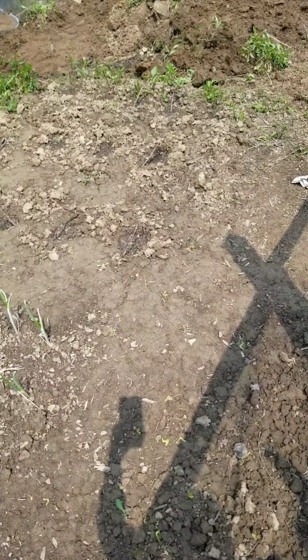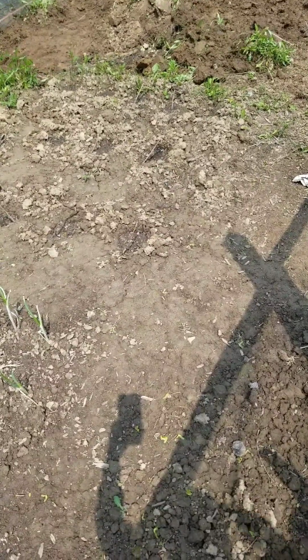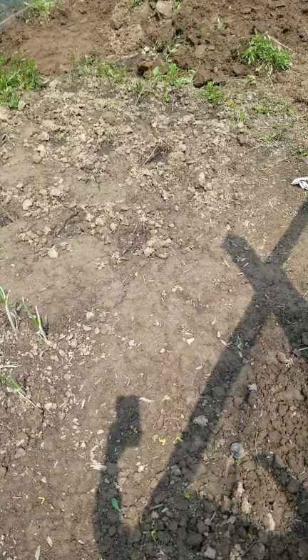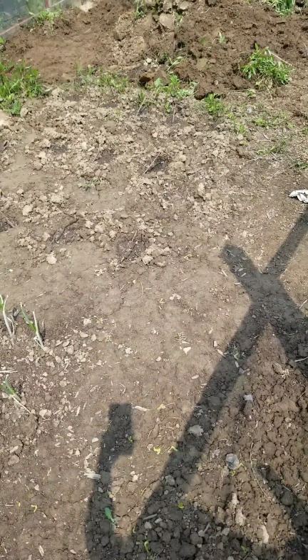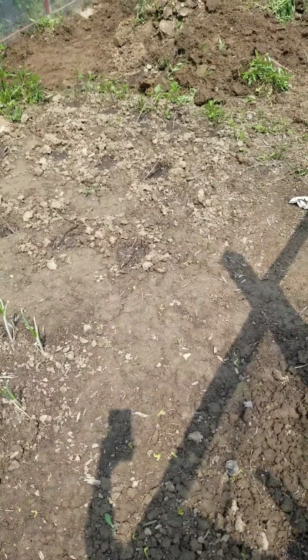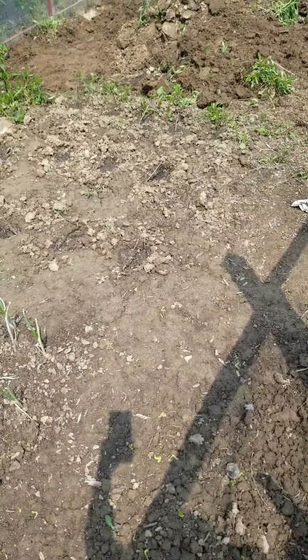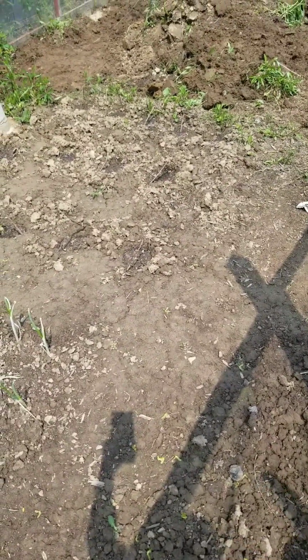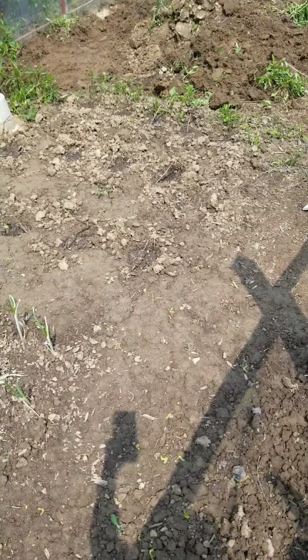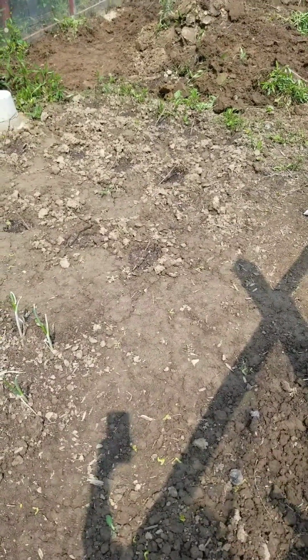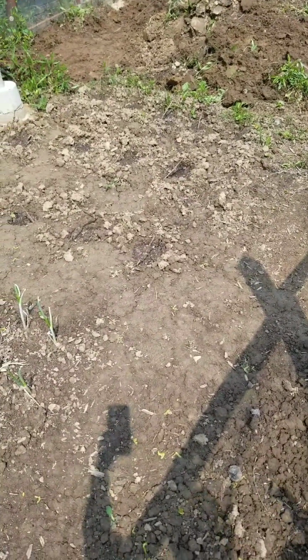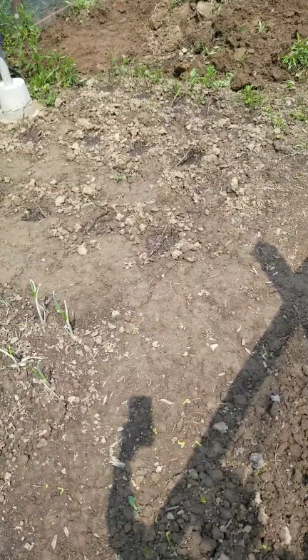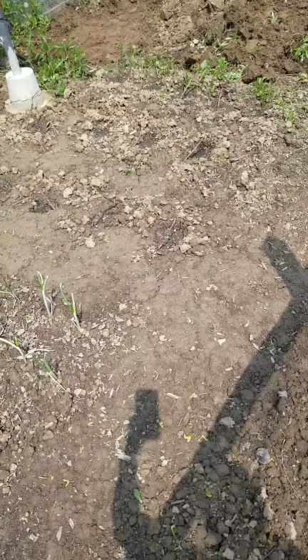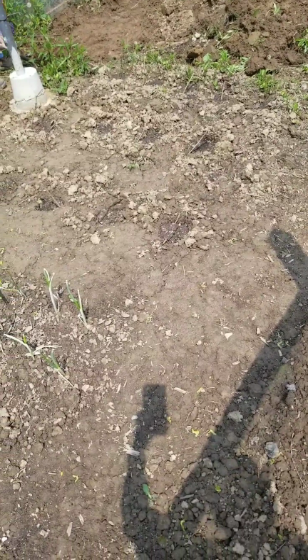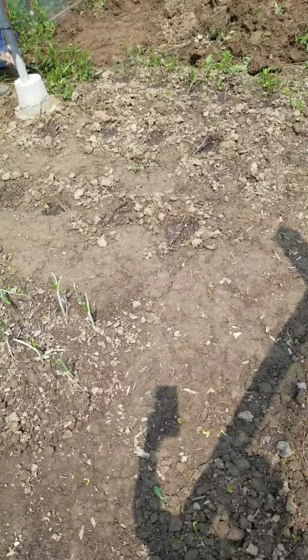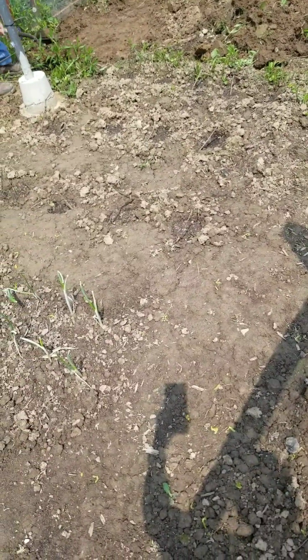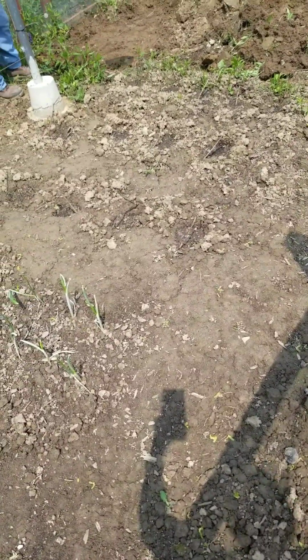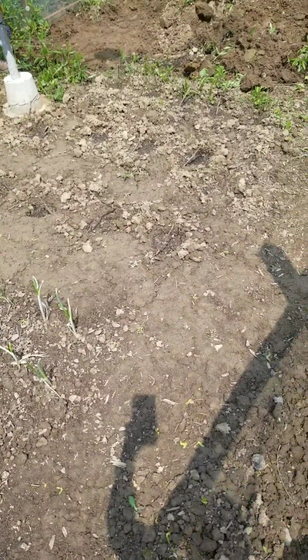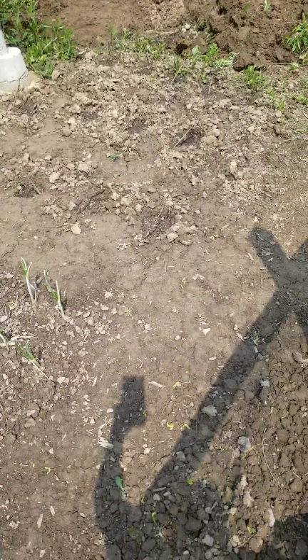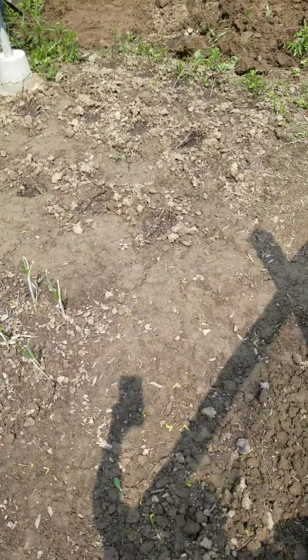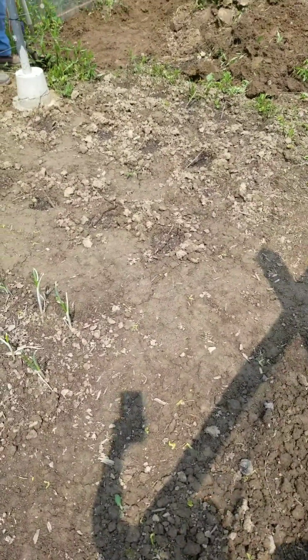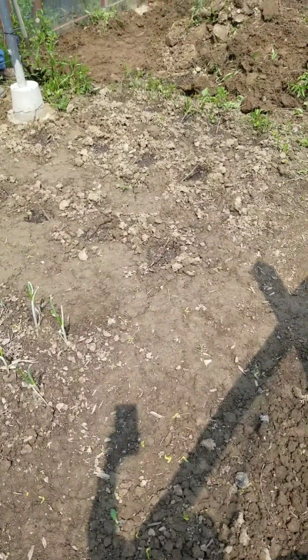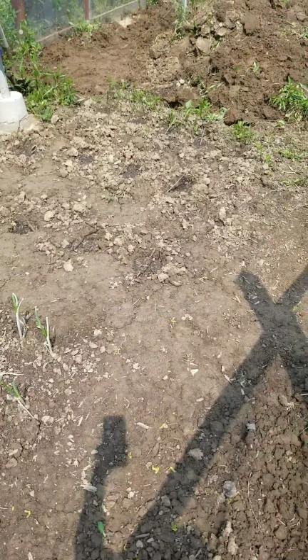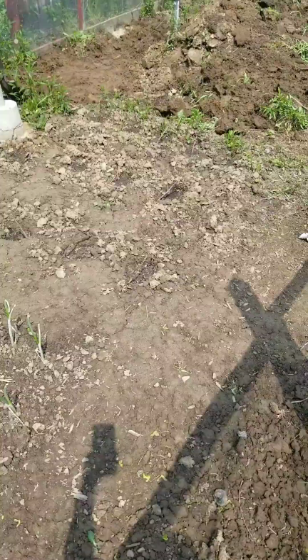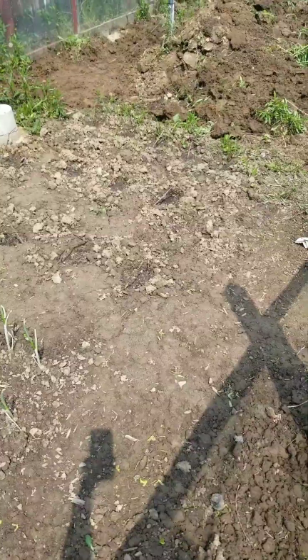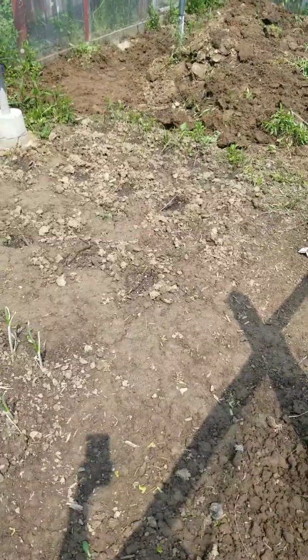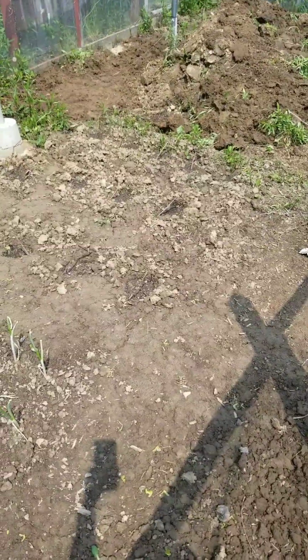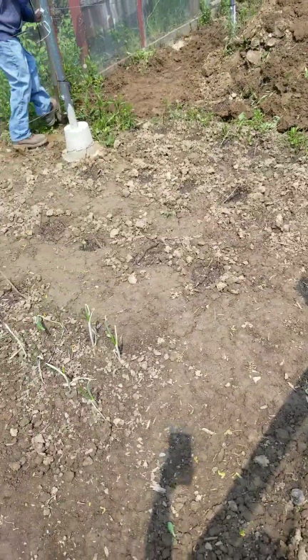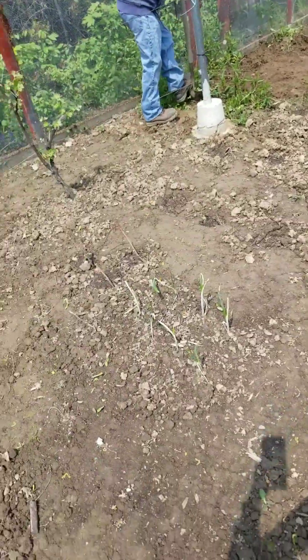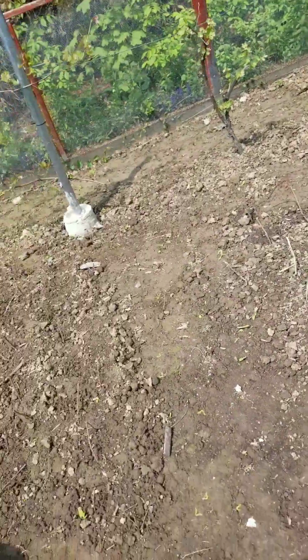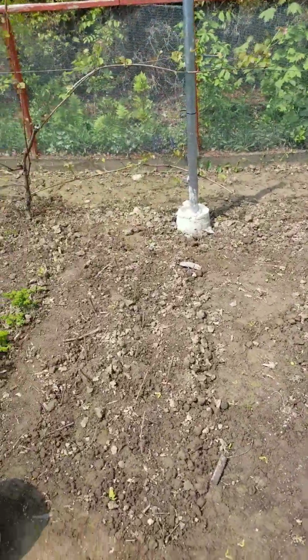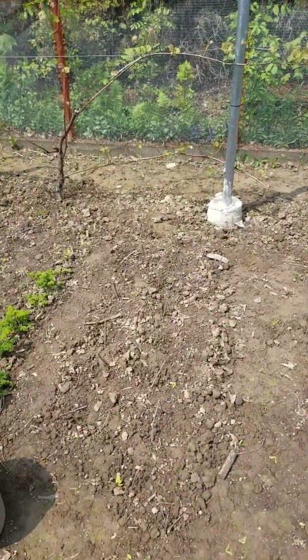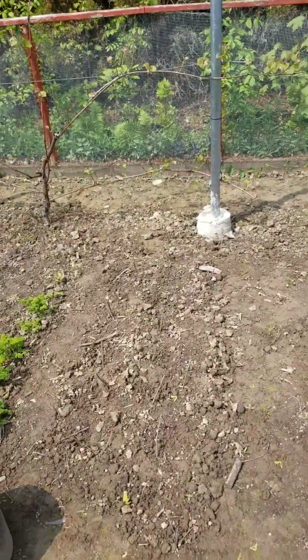Be careful of the grapes — the roots of the grapes. Yeah, we have grapes growing.